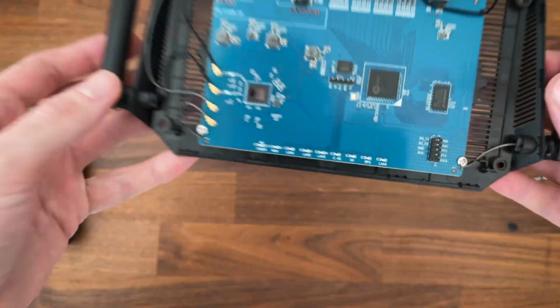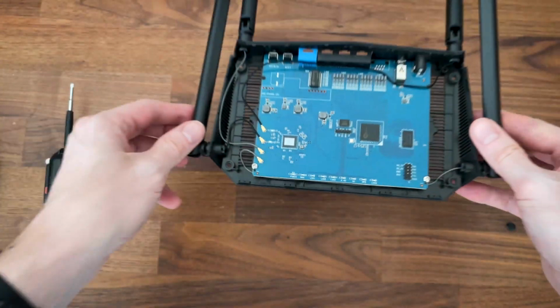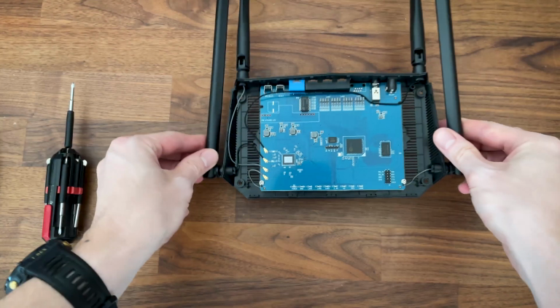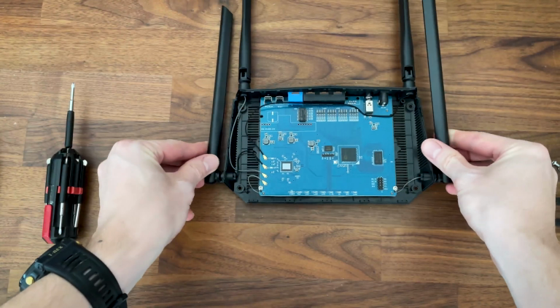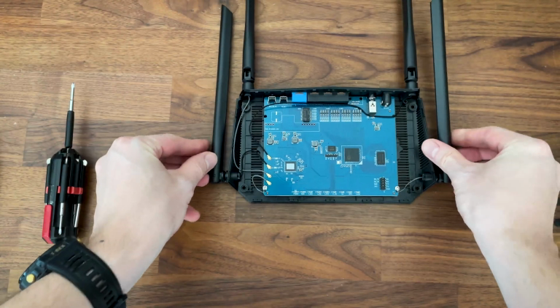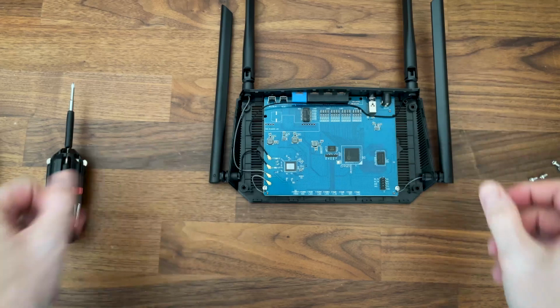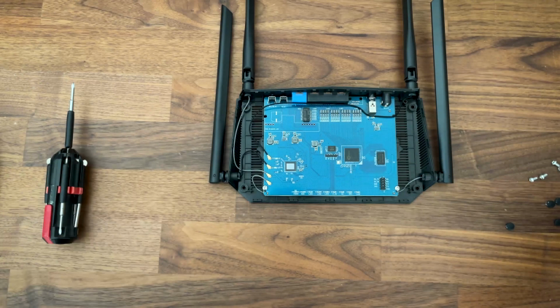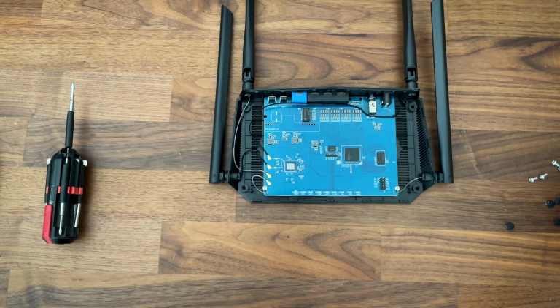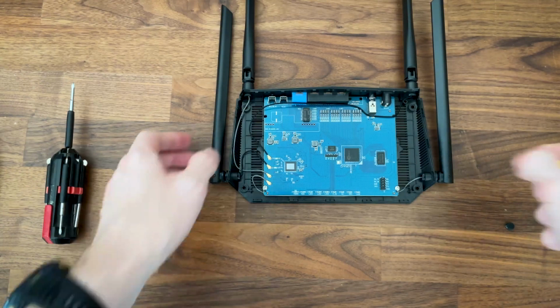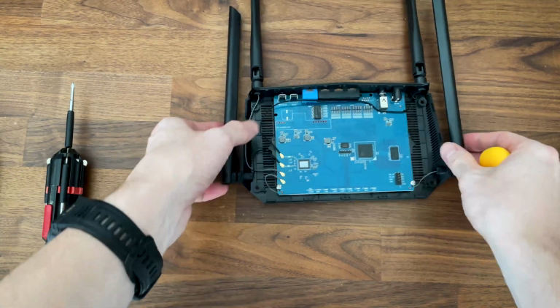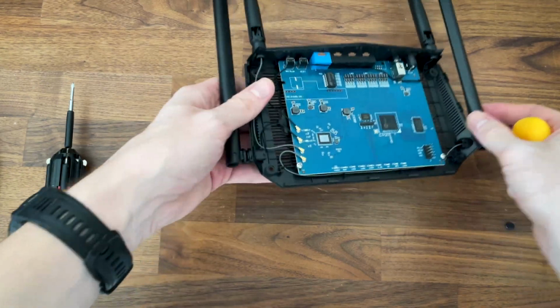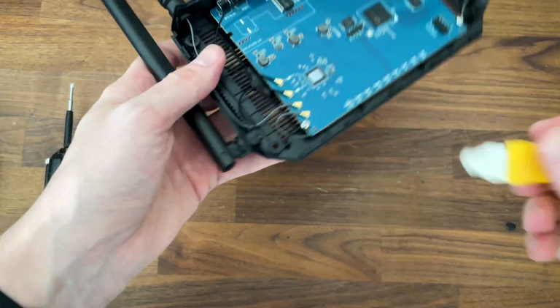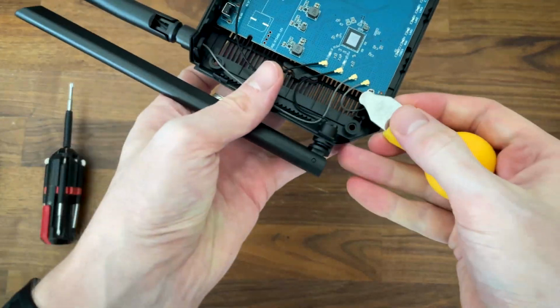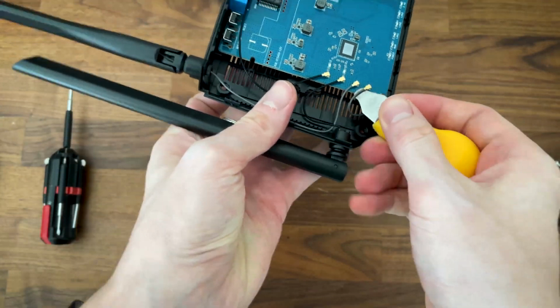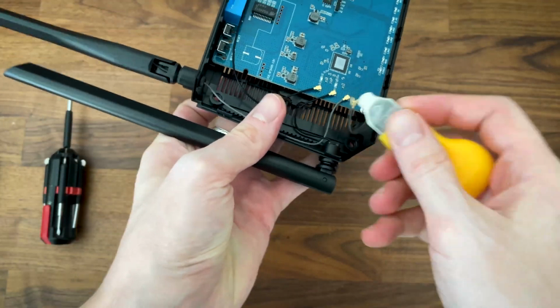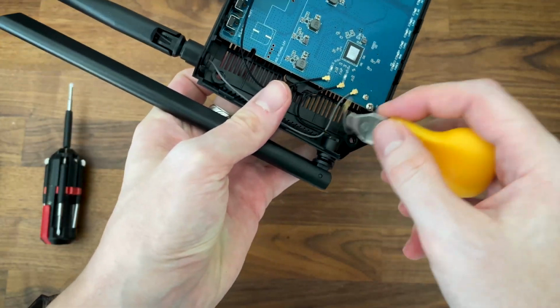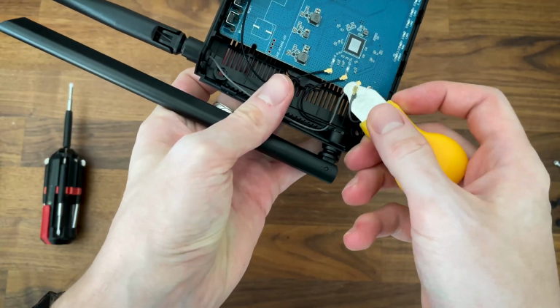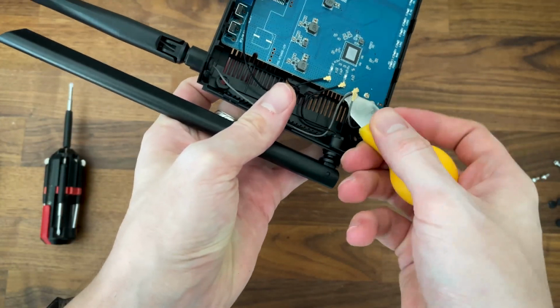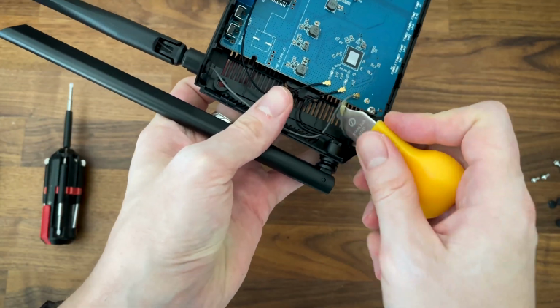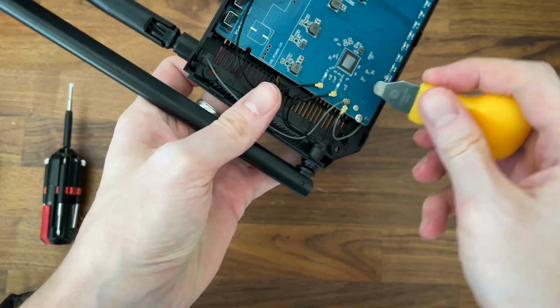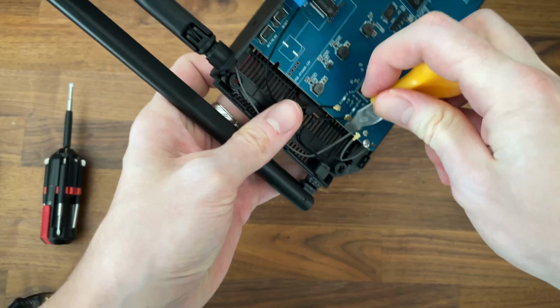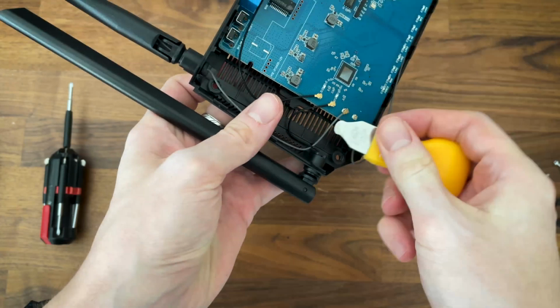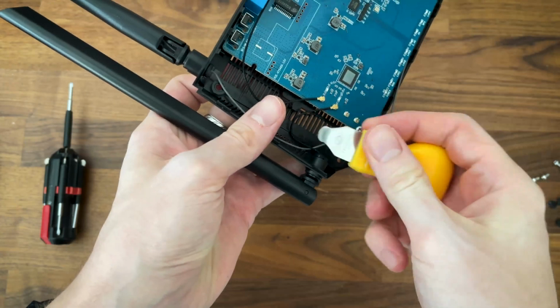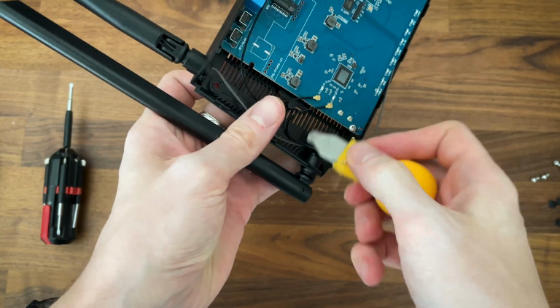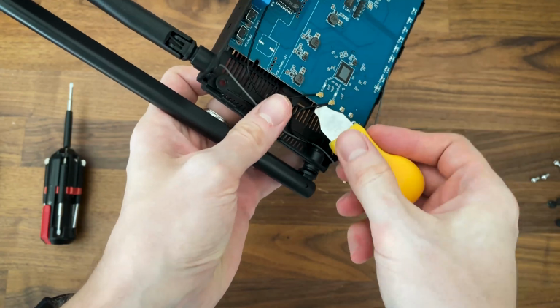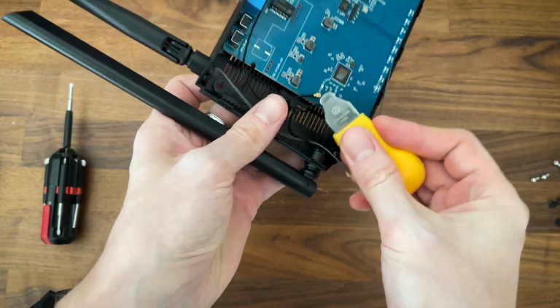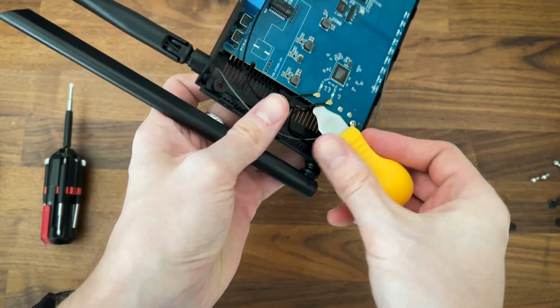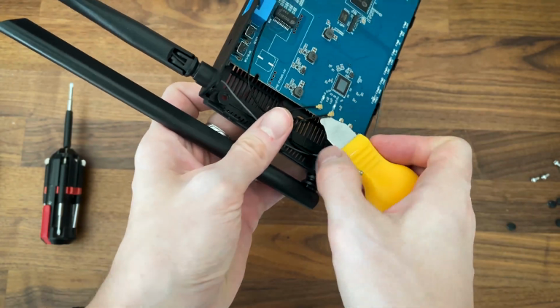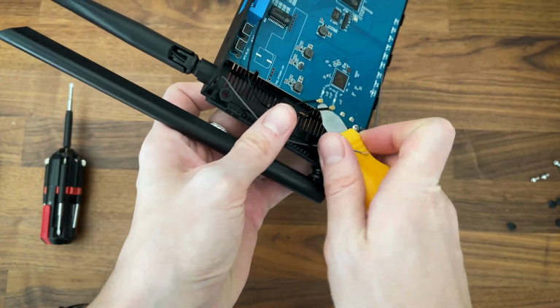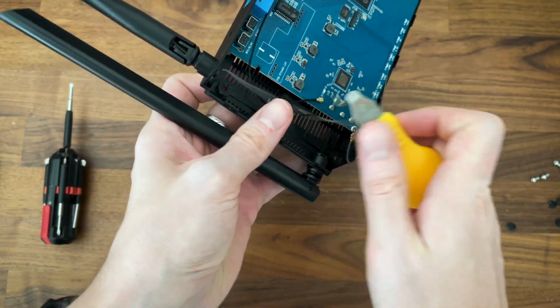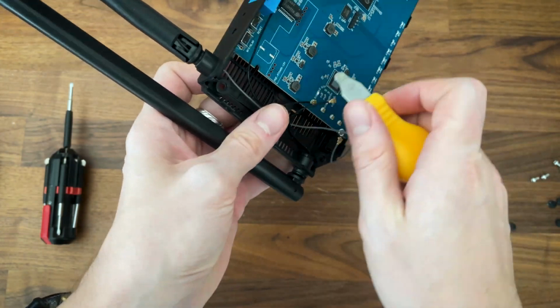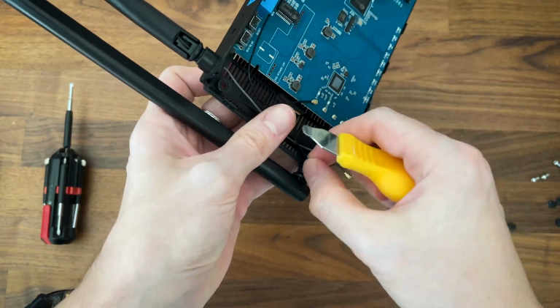And yes, the antennas are not soldered to the board. I don't think you'll find many routers under $100 released in the last couple of years that don't have their antennas soldered — you know, cost saving and other stuff.